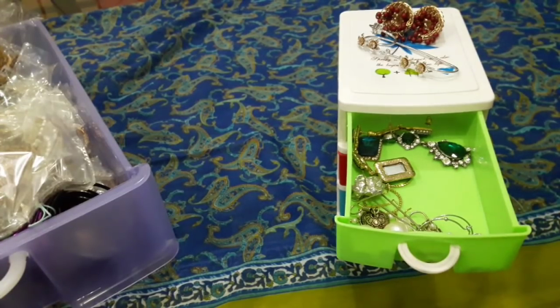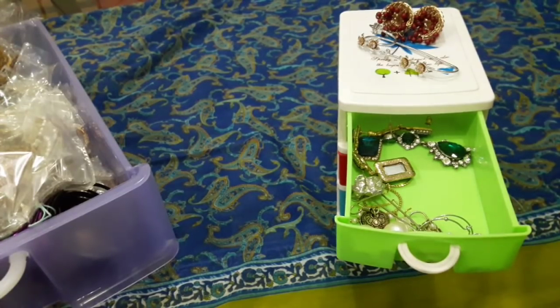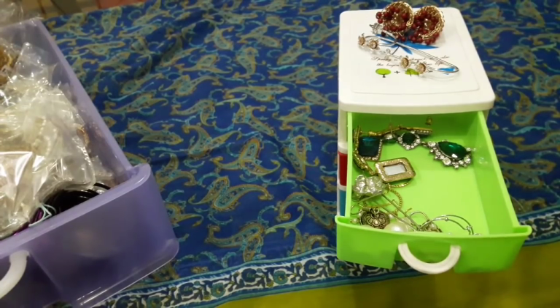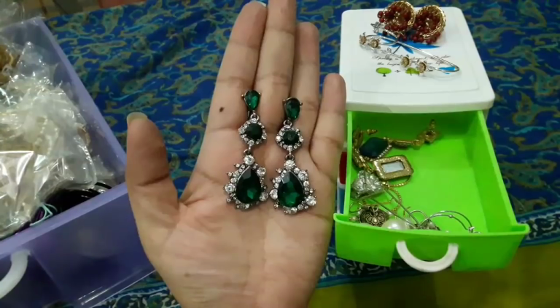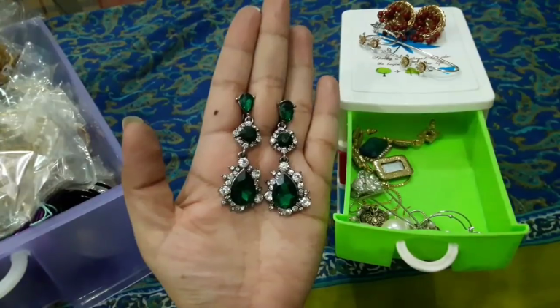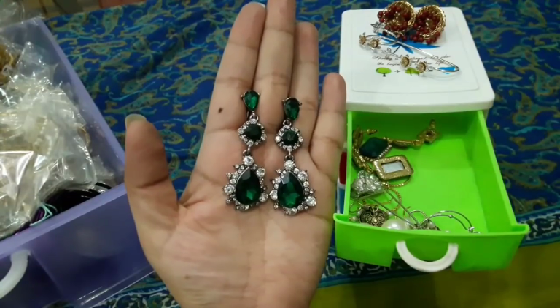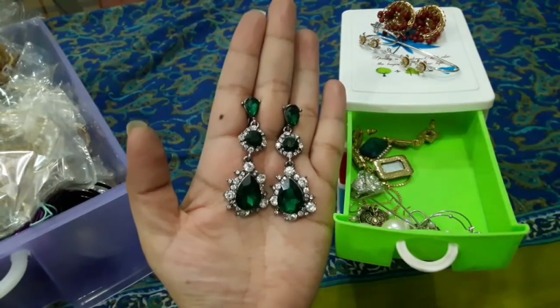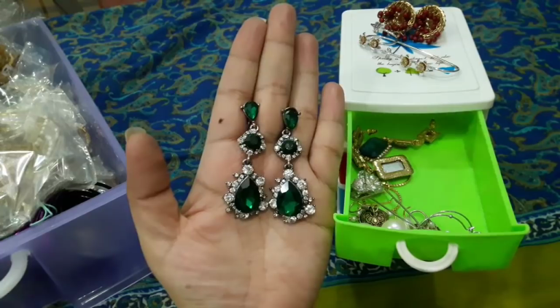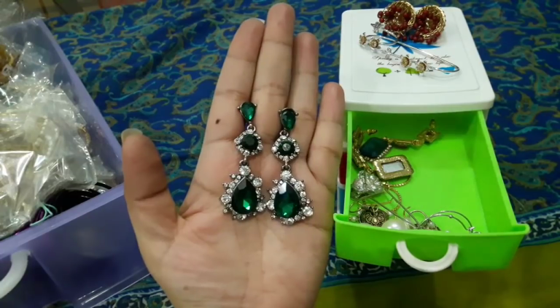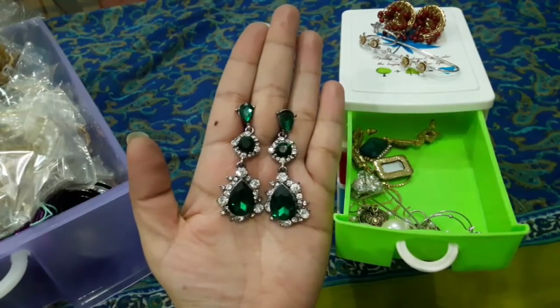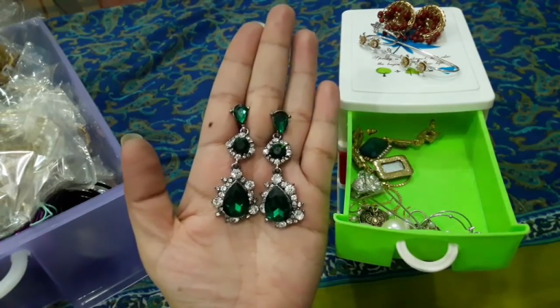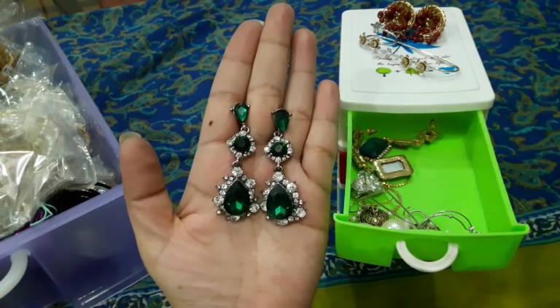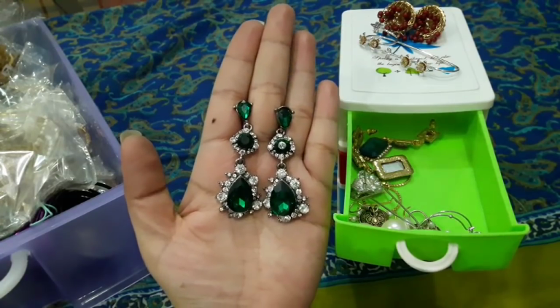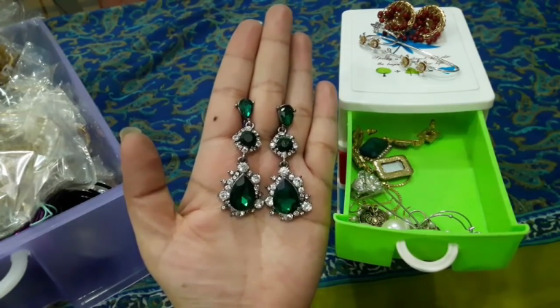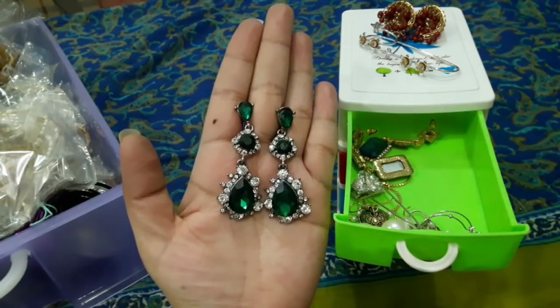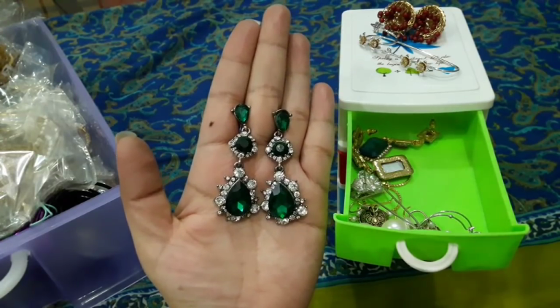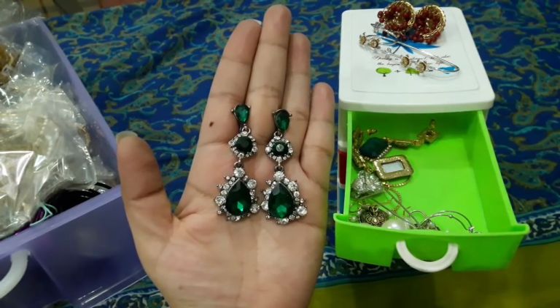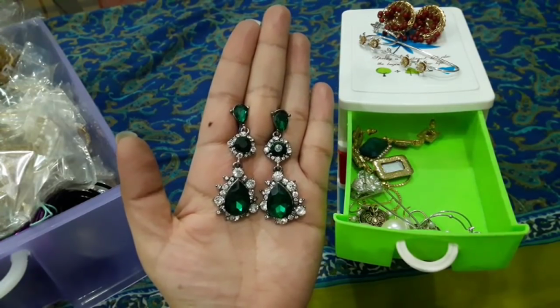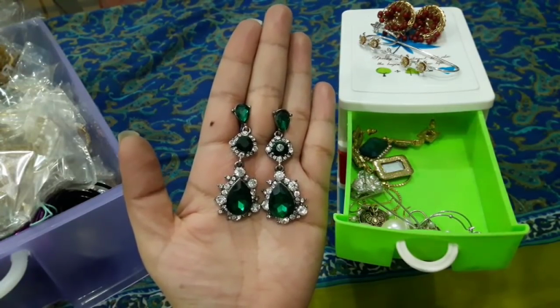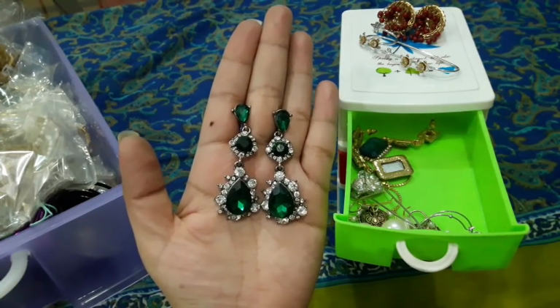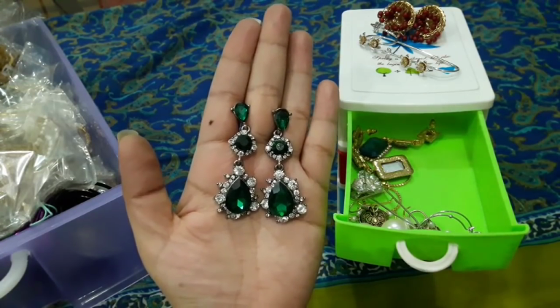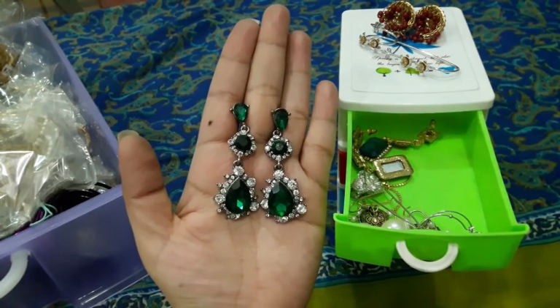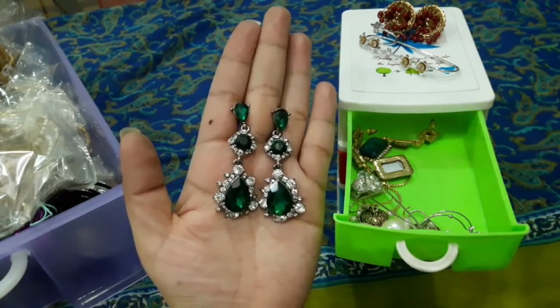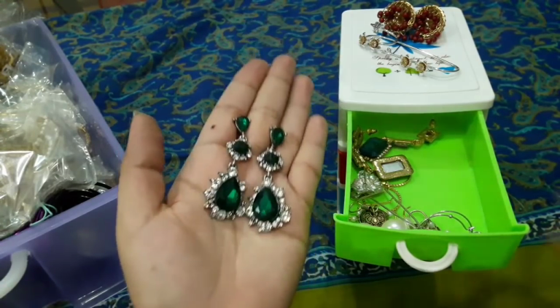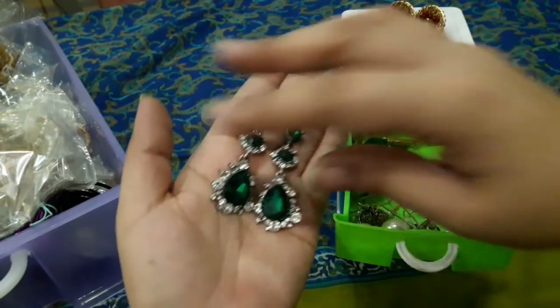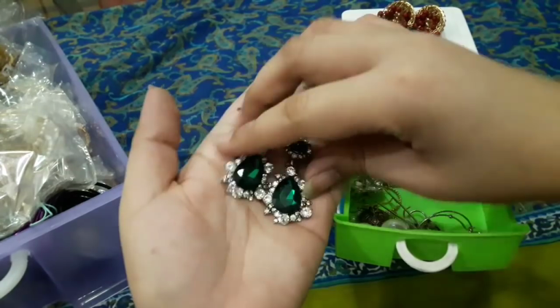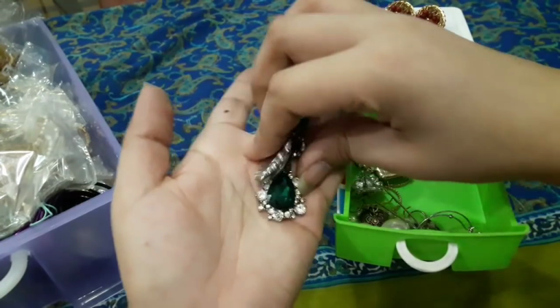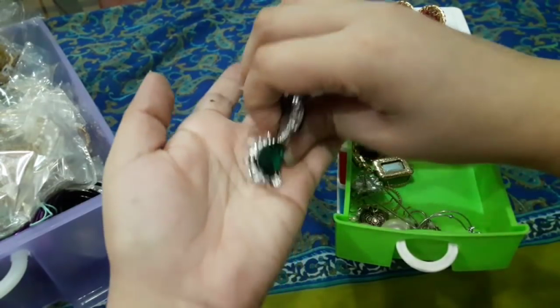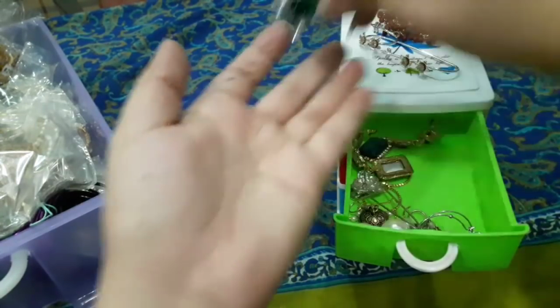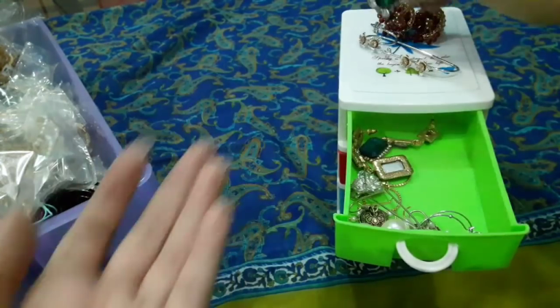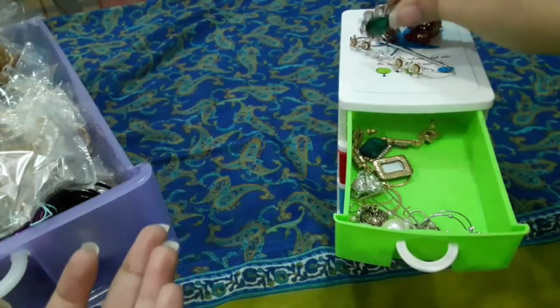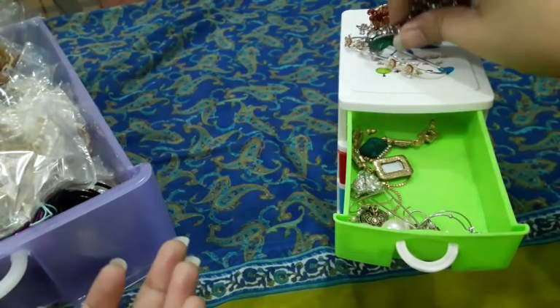Next are silver and gold earrings, silver and green earrings. This is from Forever 21.